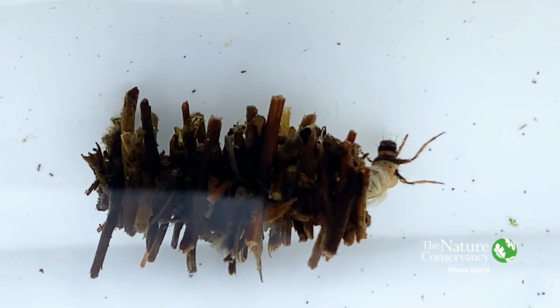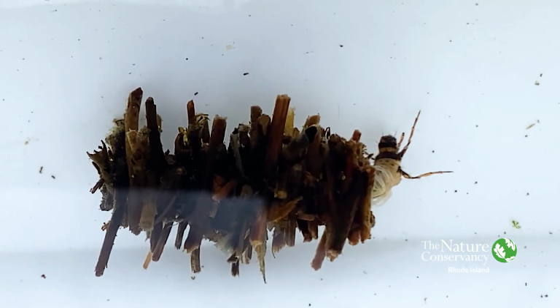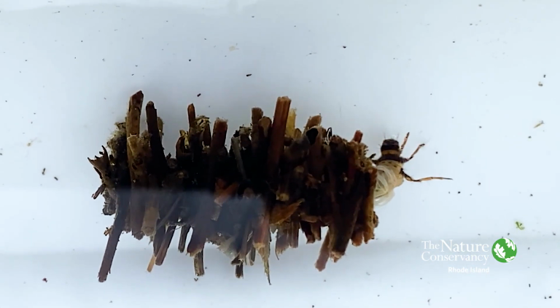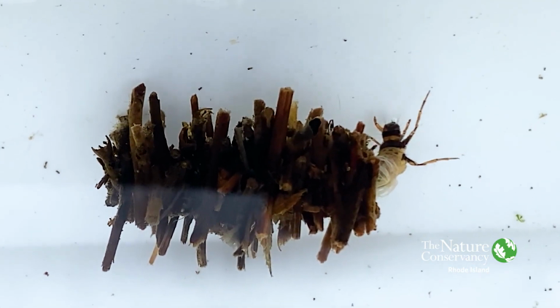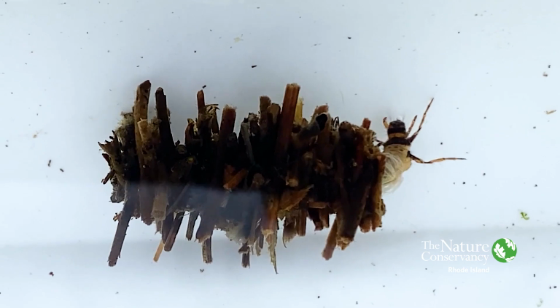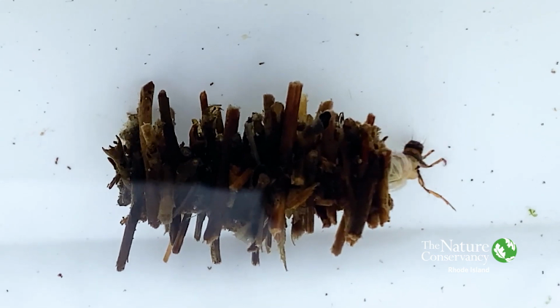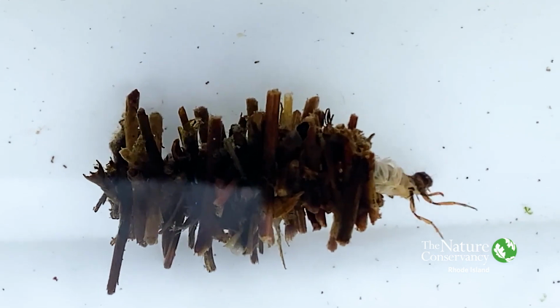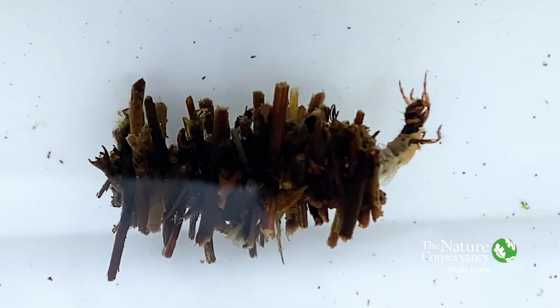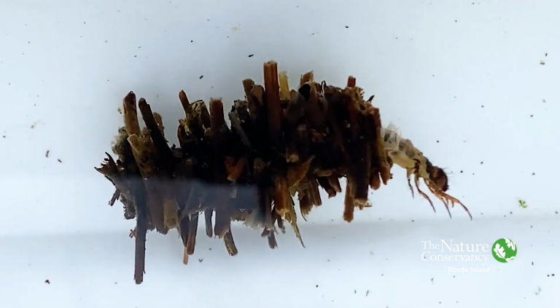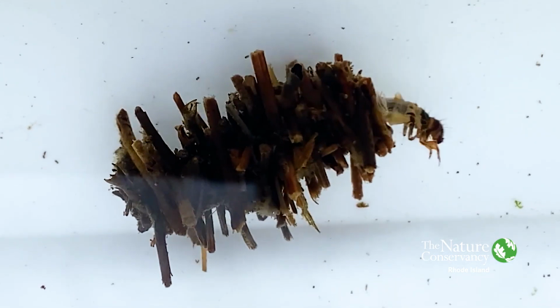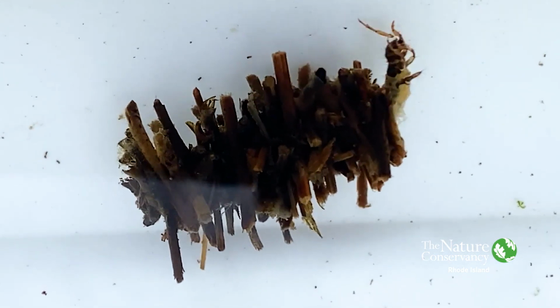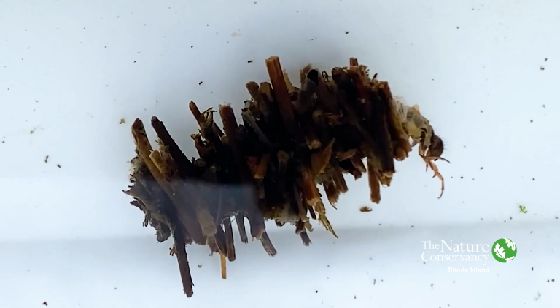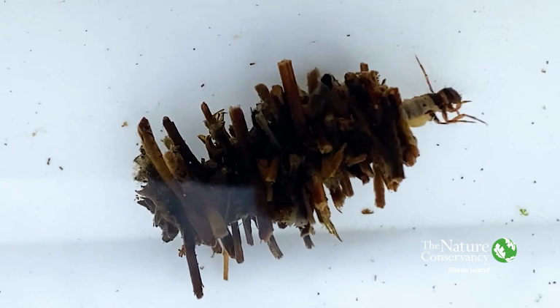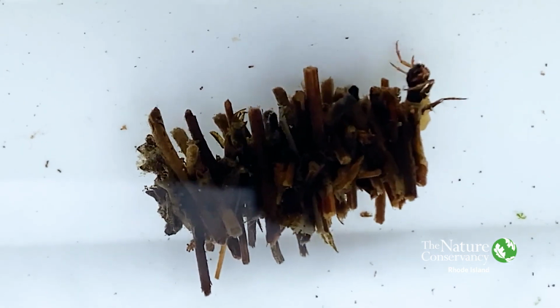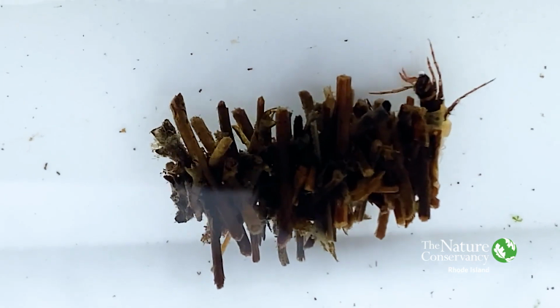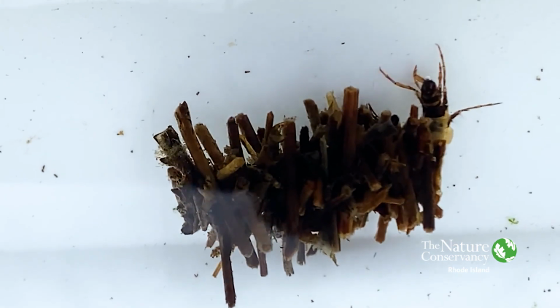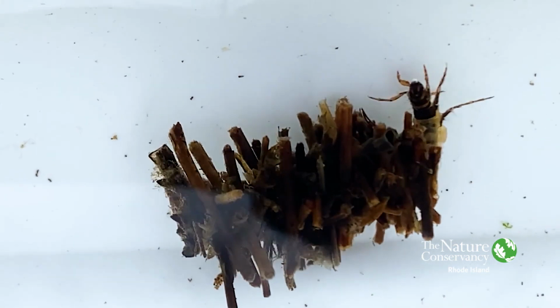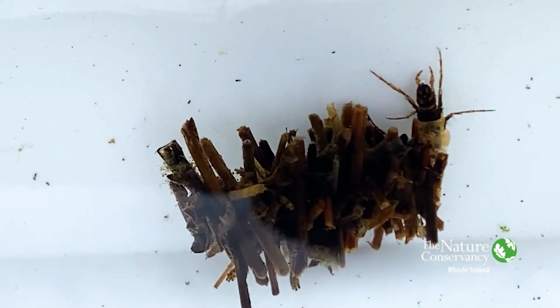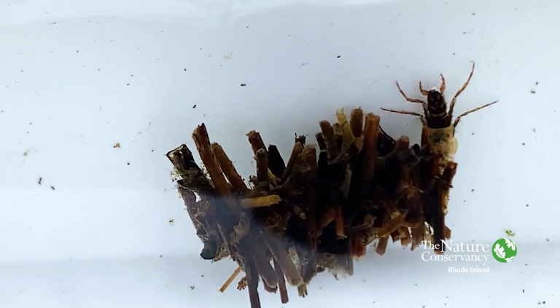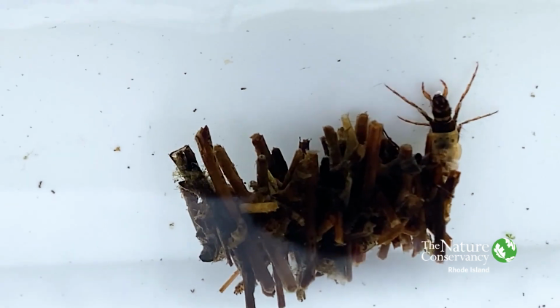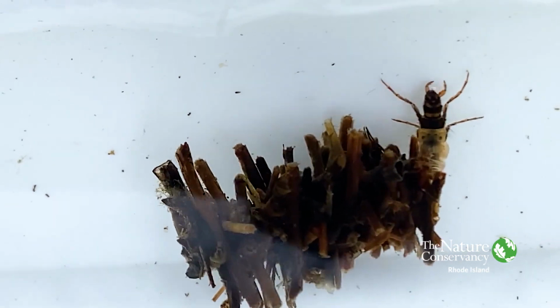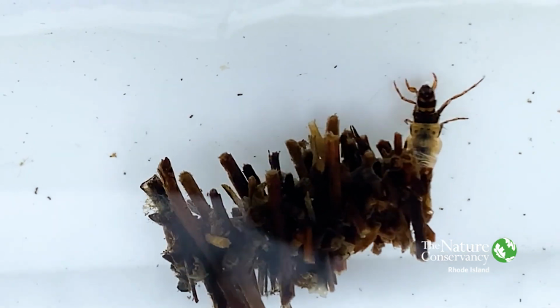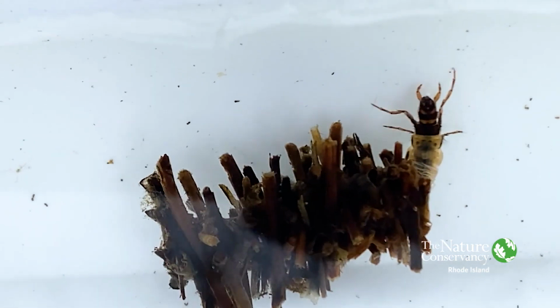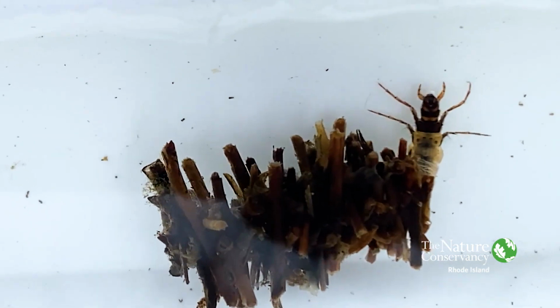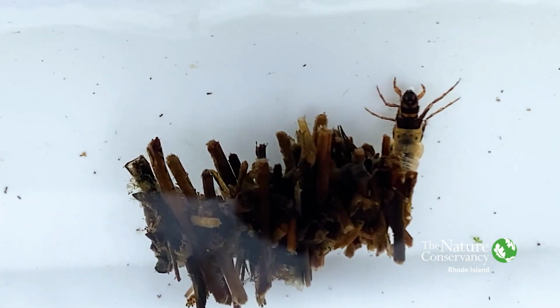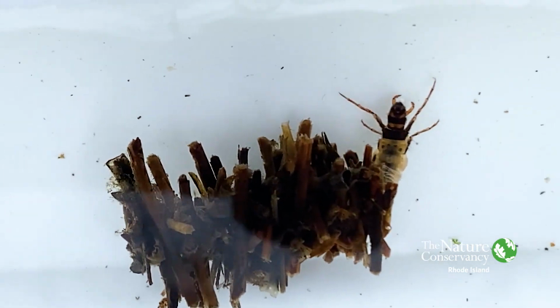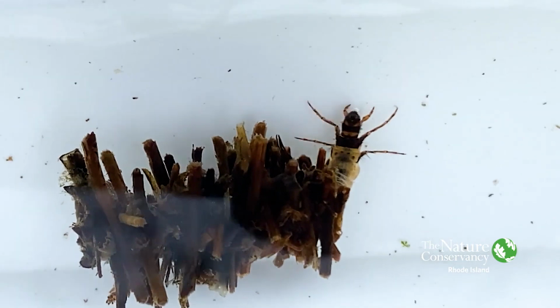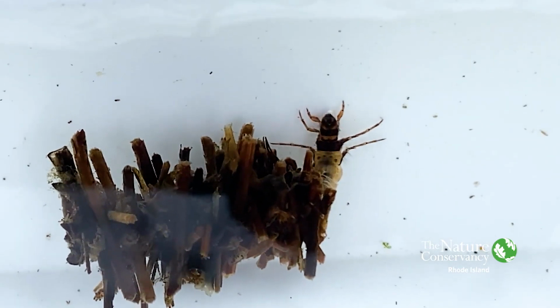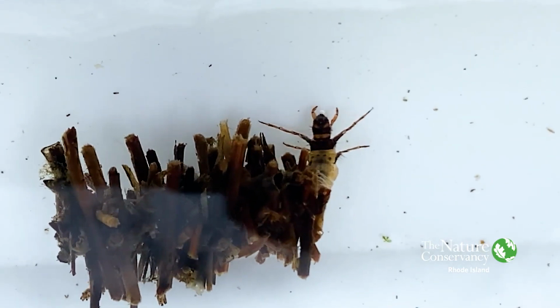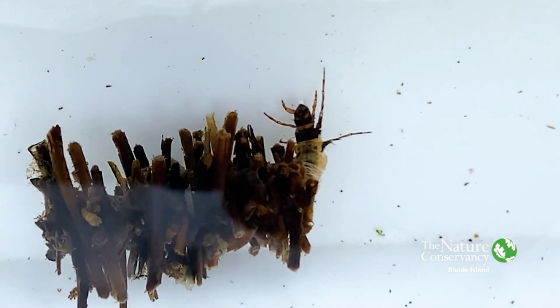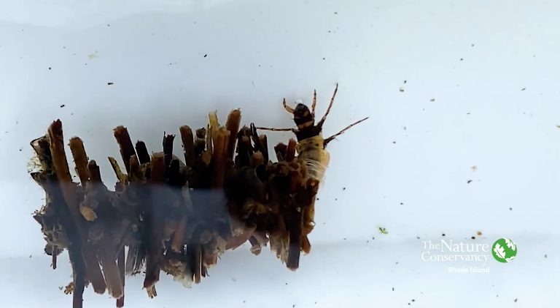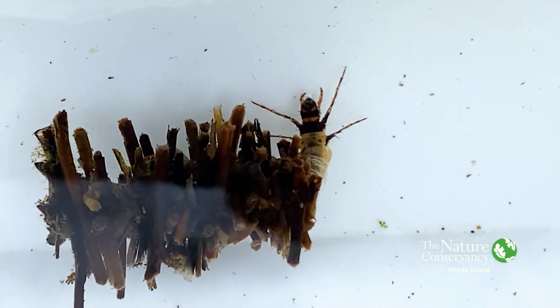This one here we're looking at is a log cabin caddisfly, and you can see it has stacked bits of leaf litter one after the other to create this home that it carries around with itself.